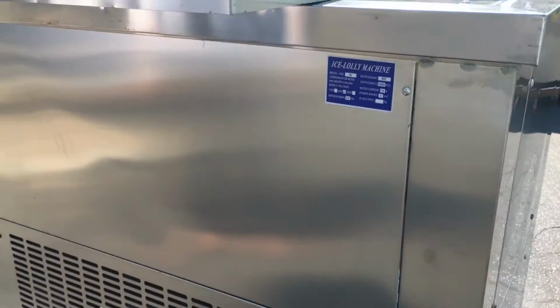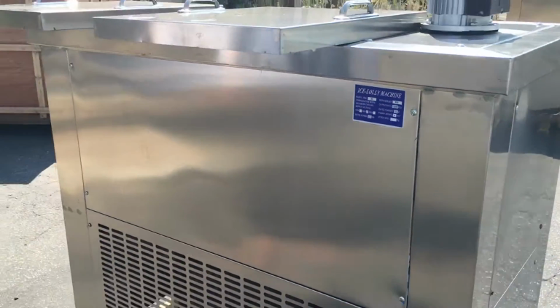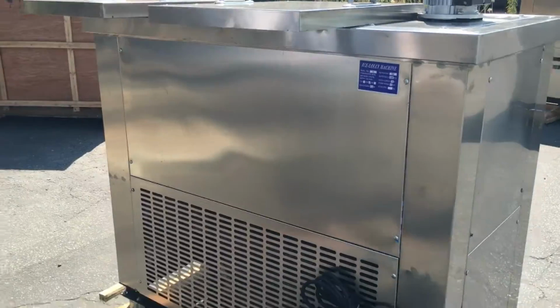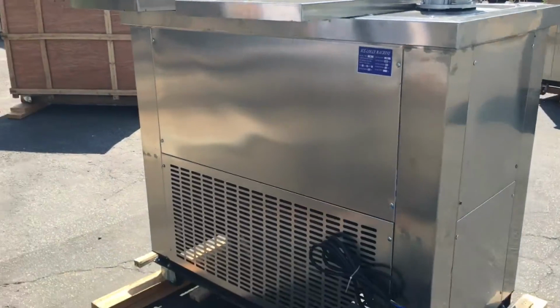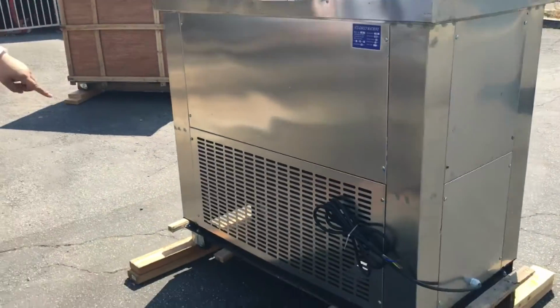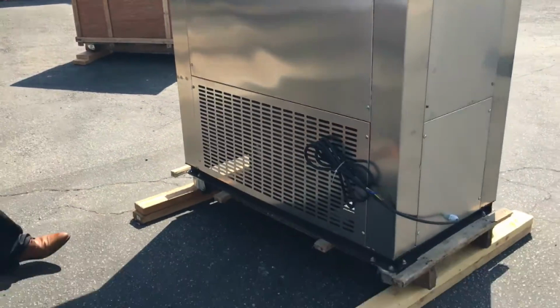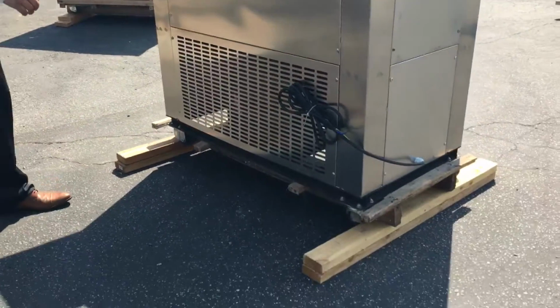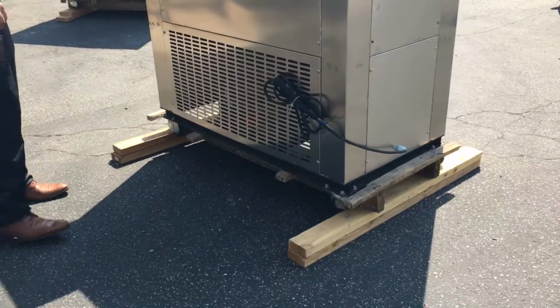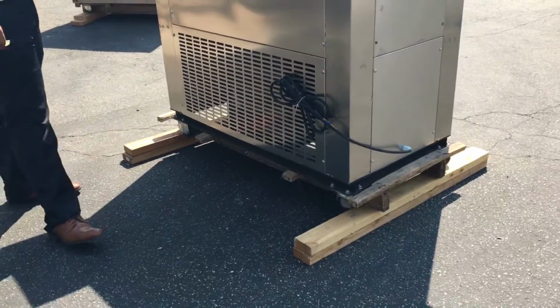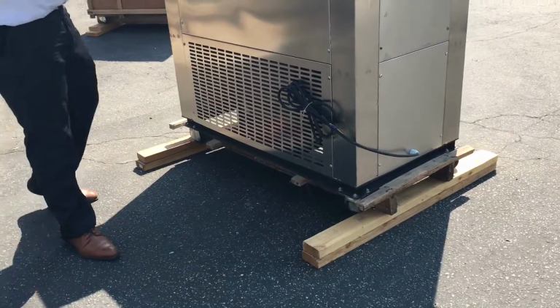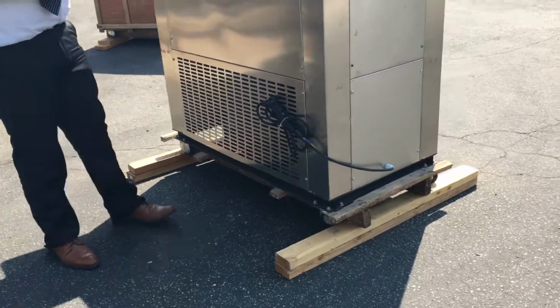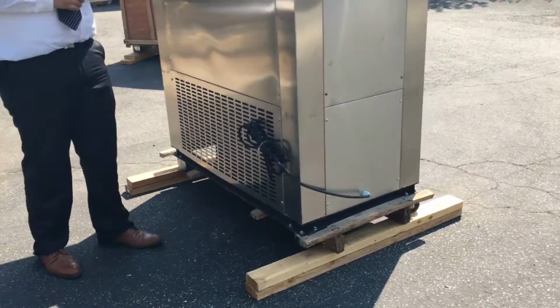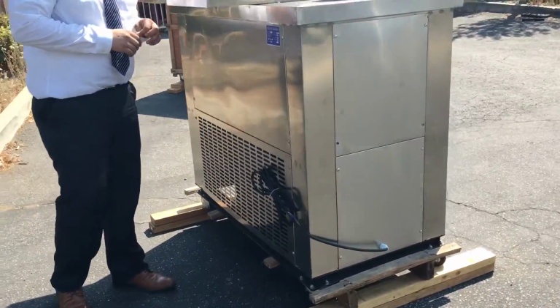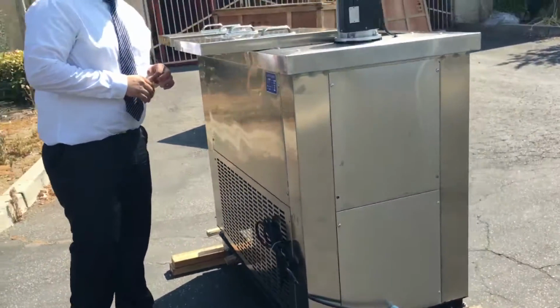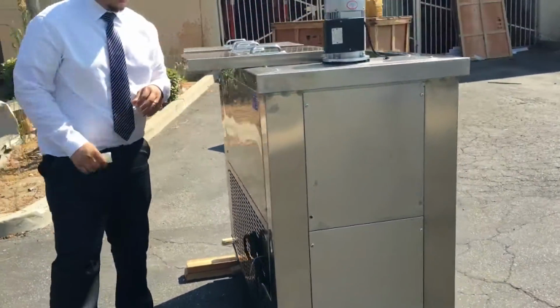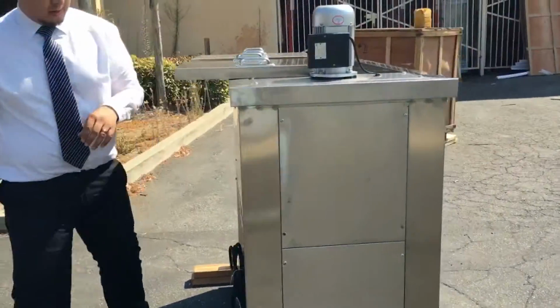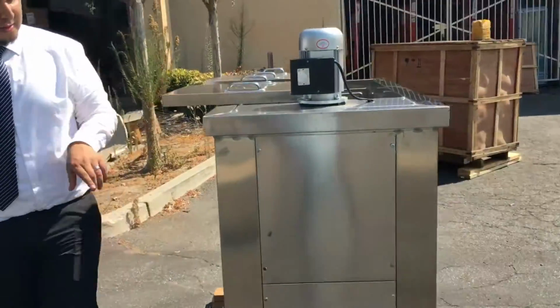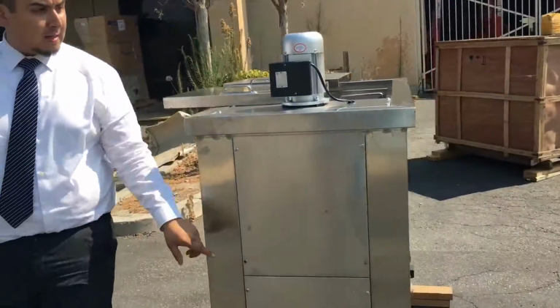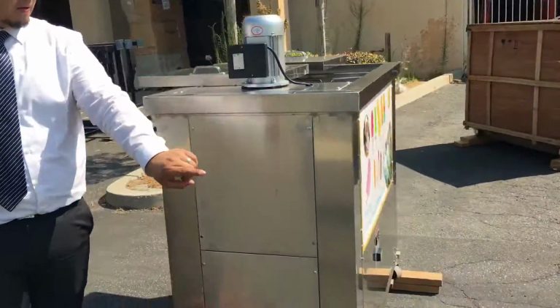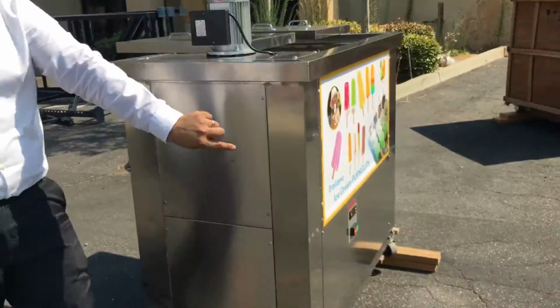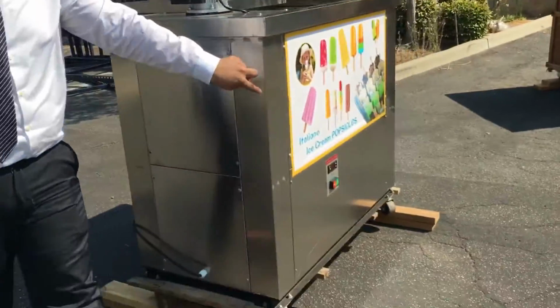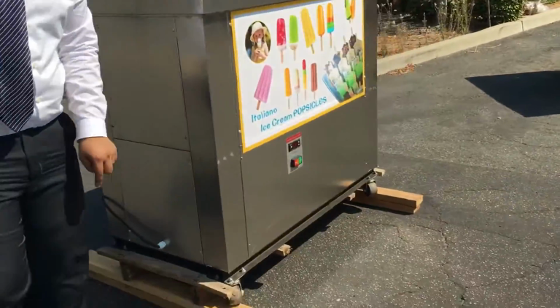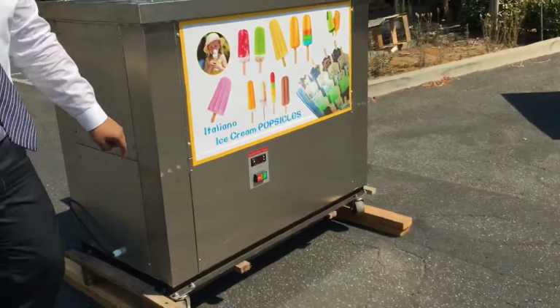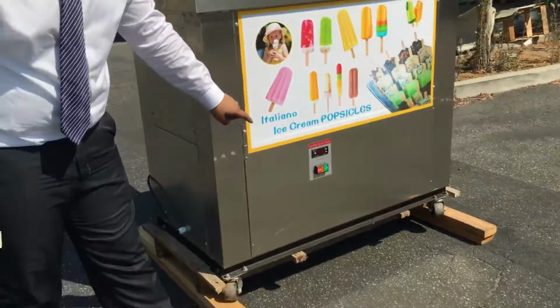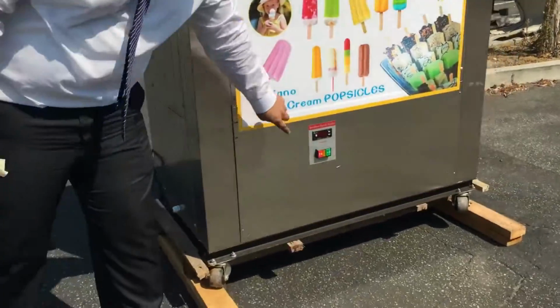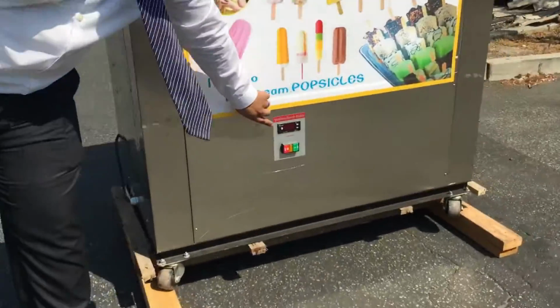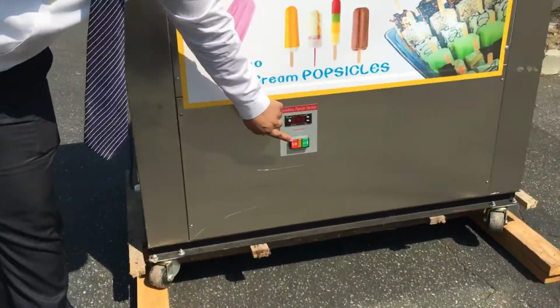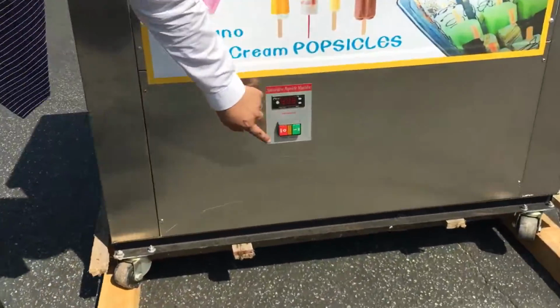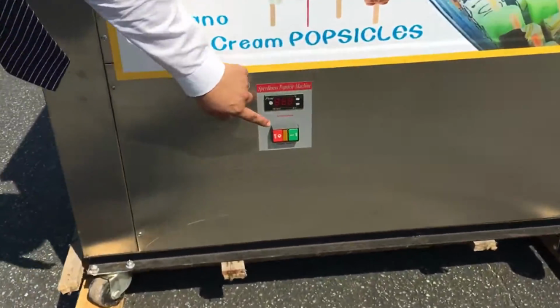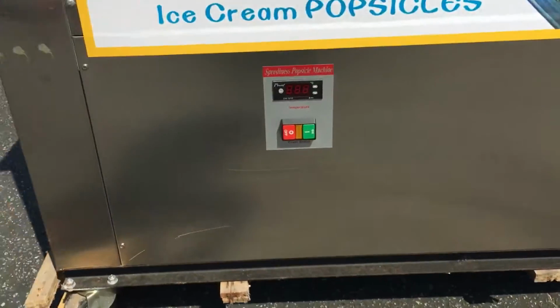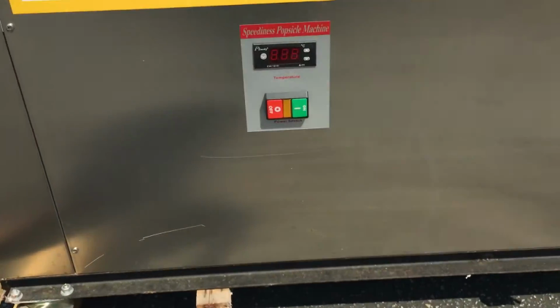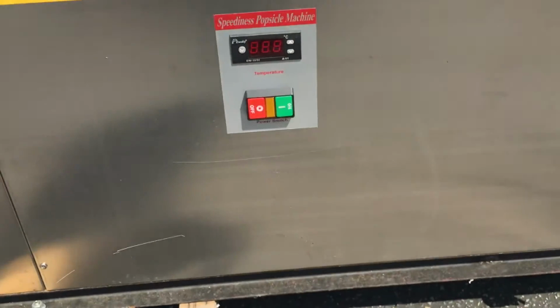This unit has wheels, so it's easily adjustable anywhere in your warehouse or store. It has a panel in the front so you can adjust there — the on/off switch is on there as well.